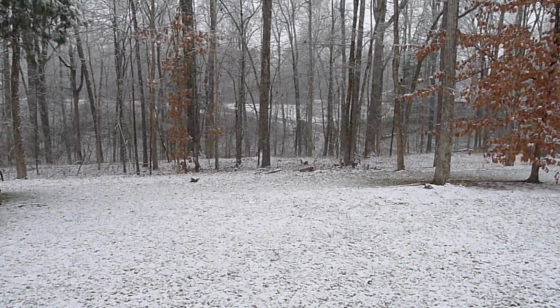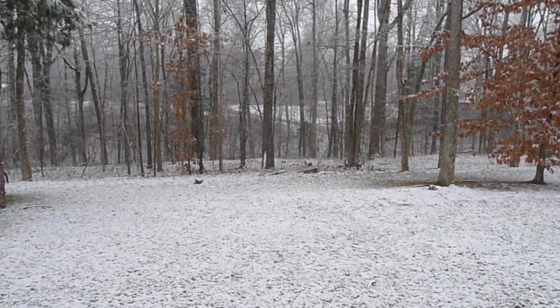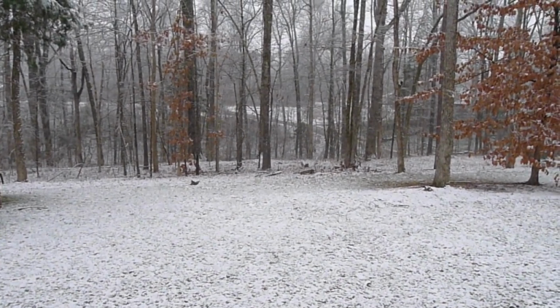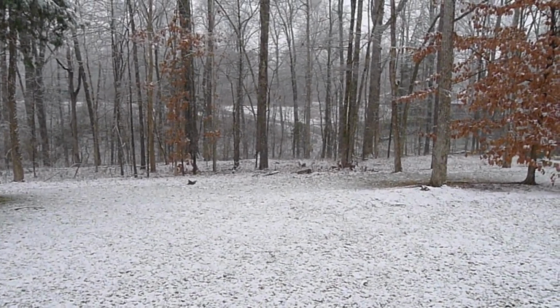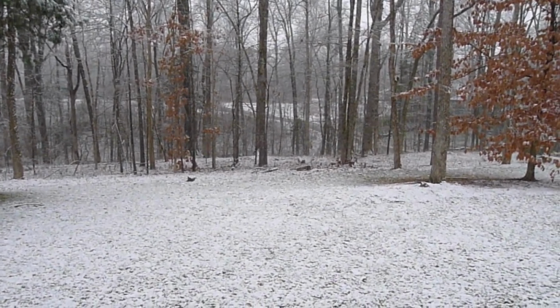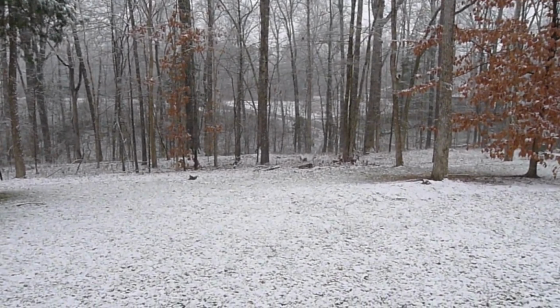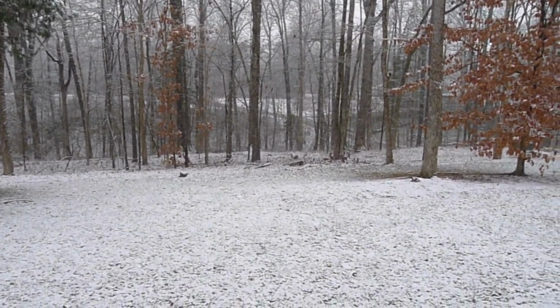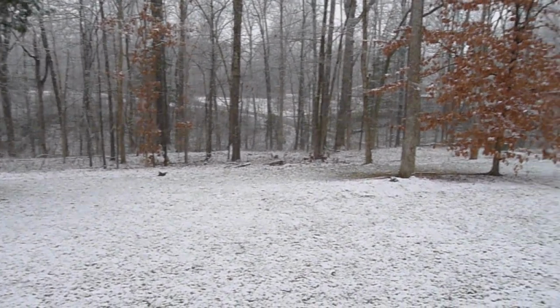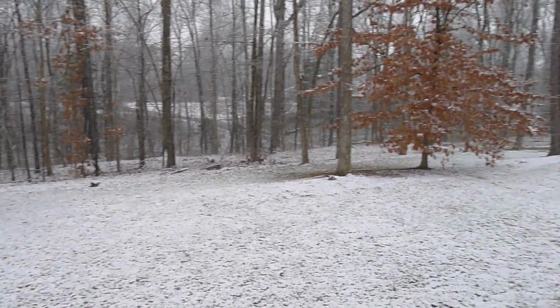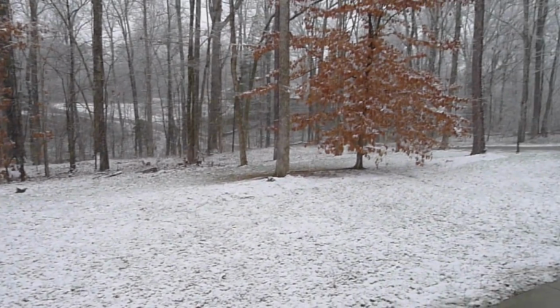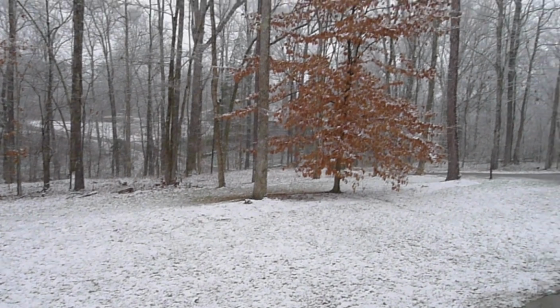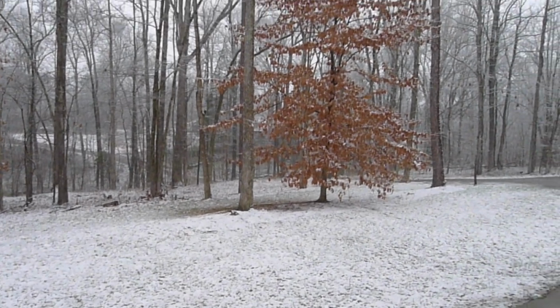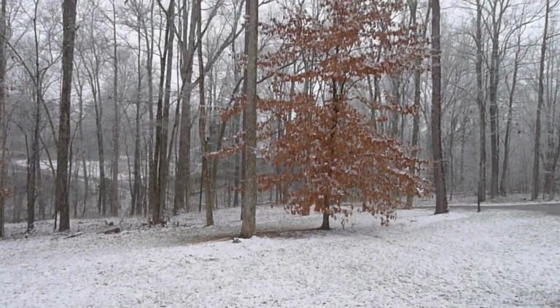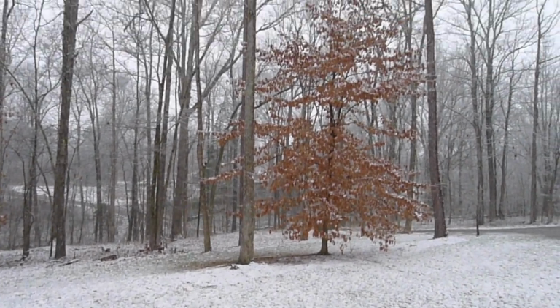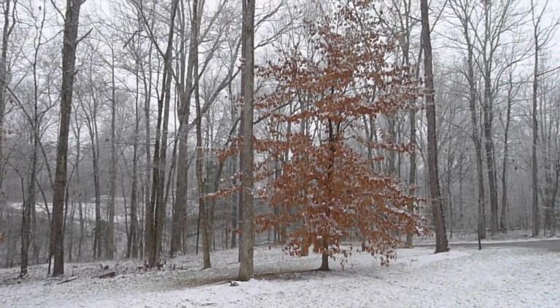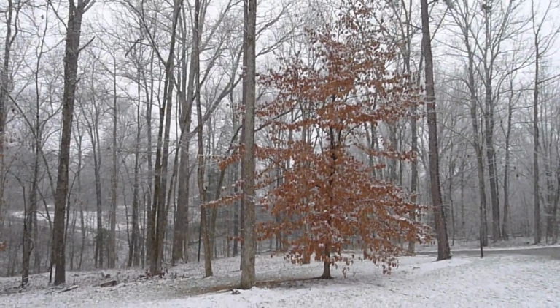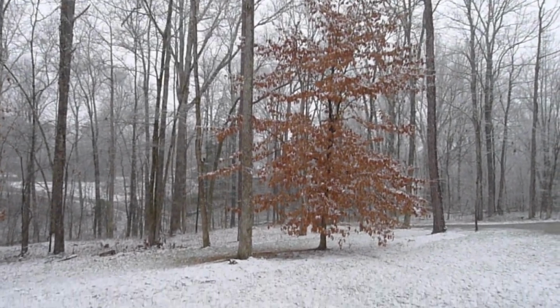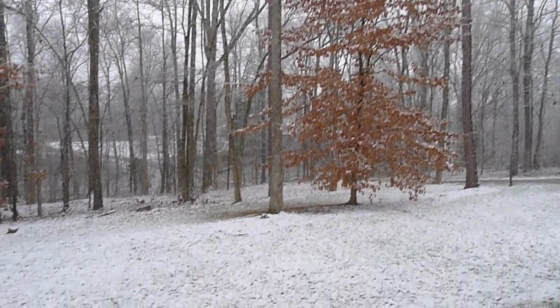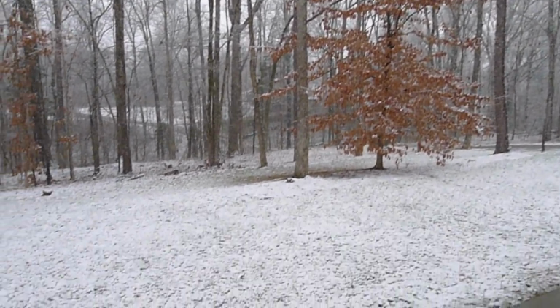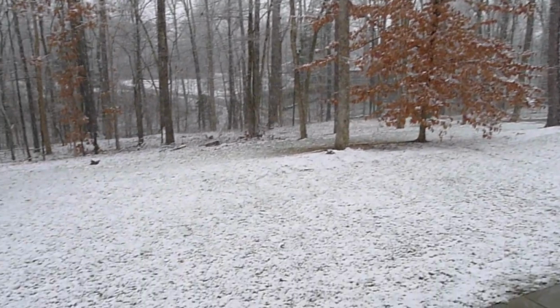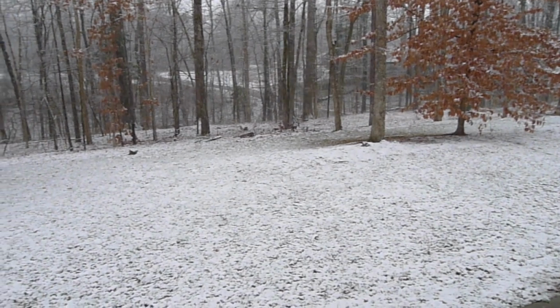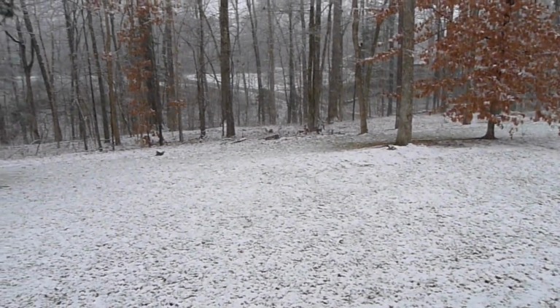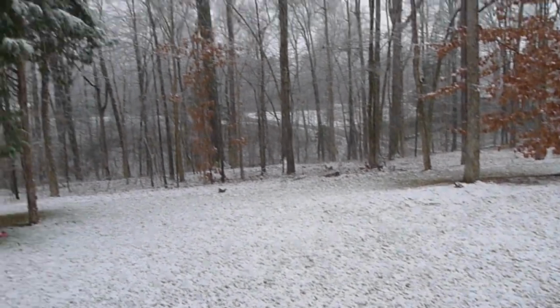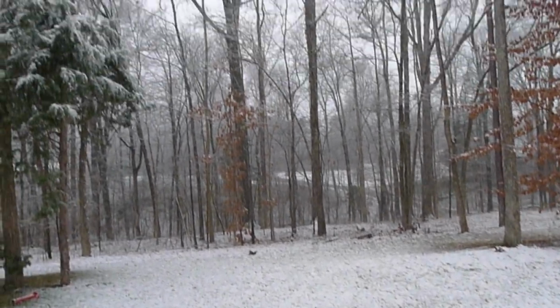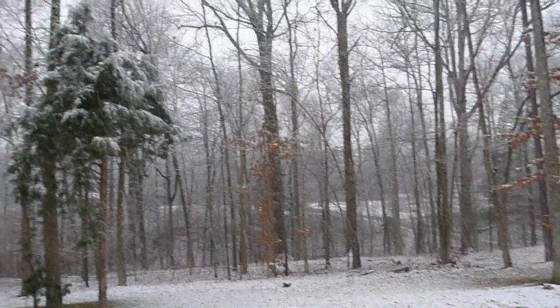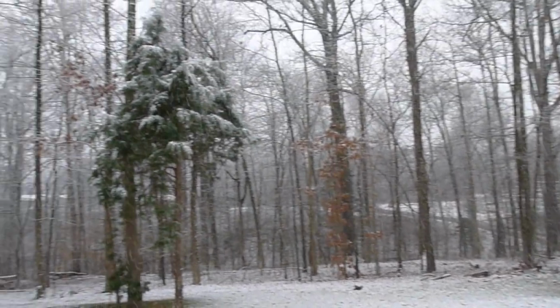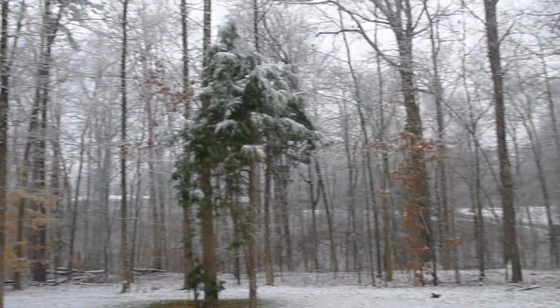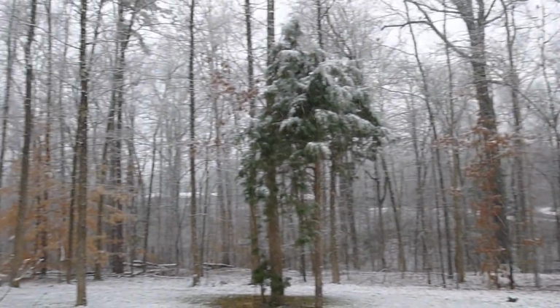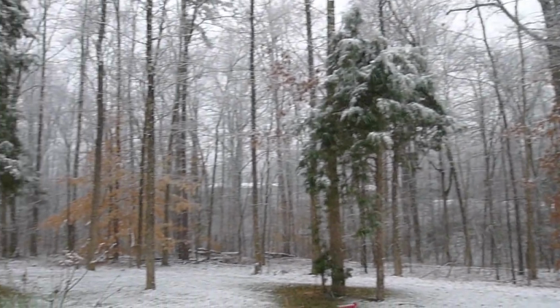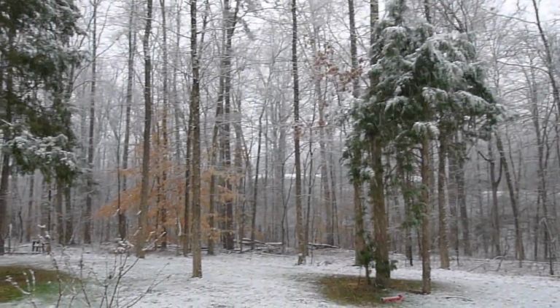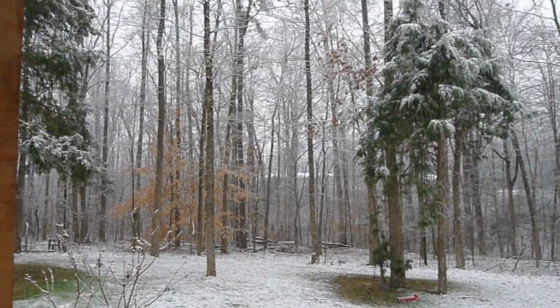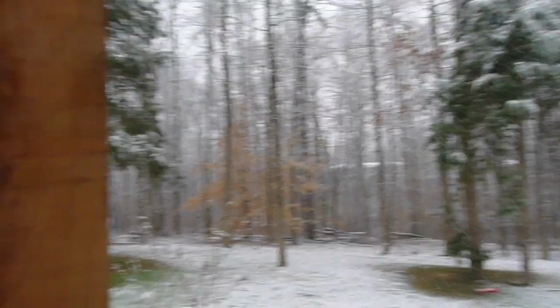Hey everybody, thank you for watching Leaf by Leaf. Today on this snowy Thursday here in North Carolina, I thought I would put together a quick teaser video for something a lot of you have been asking for, and that is a bookshelf tour video.